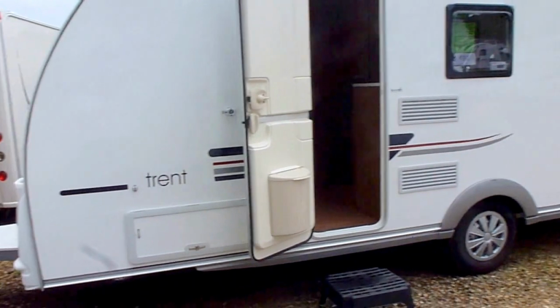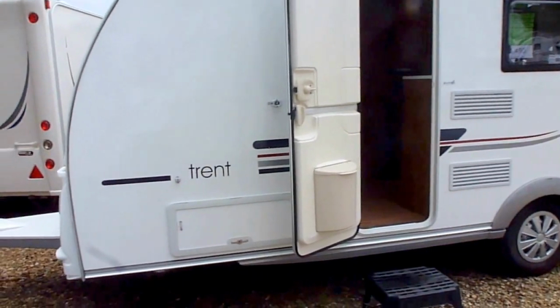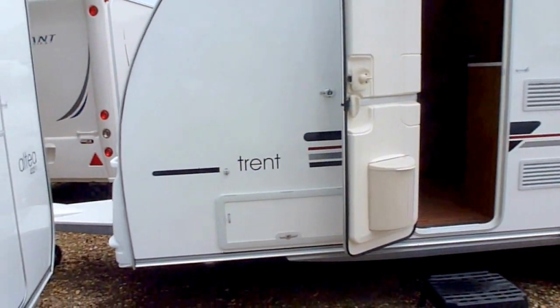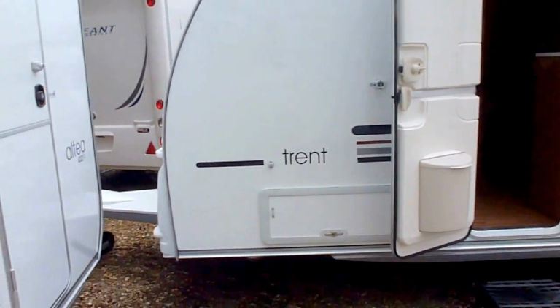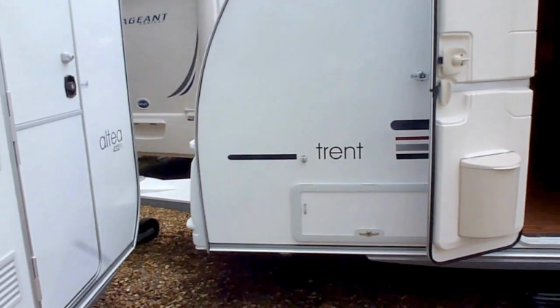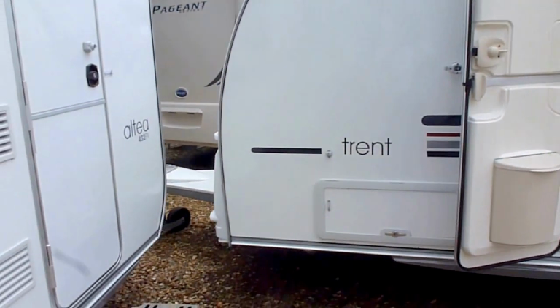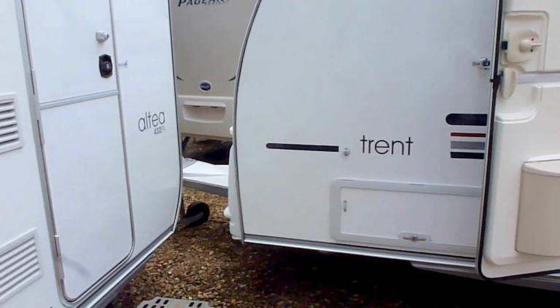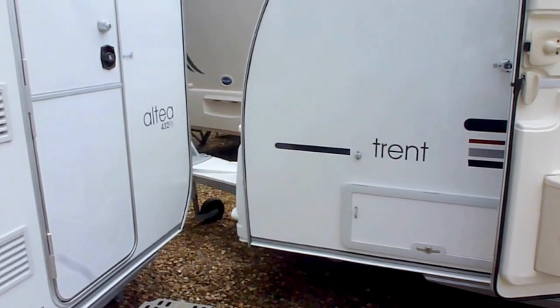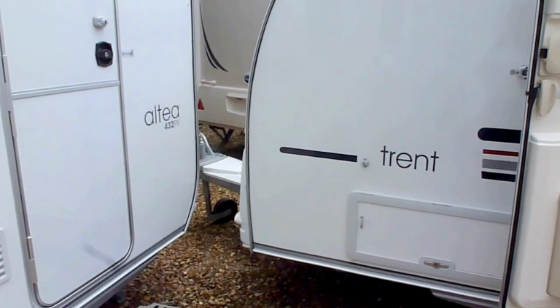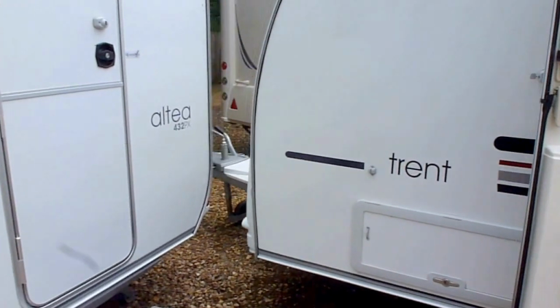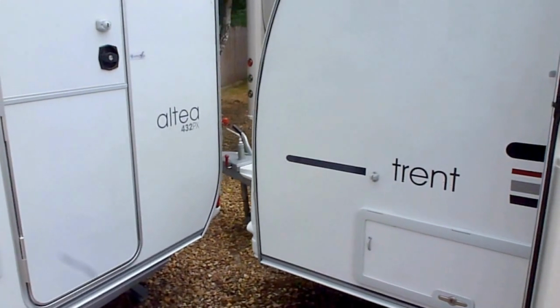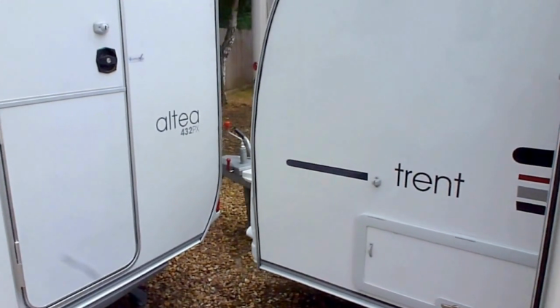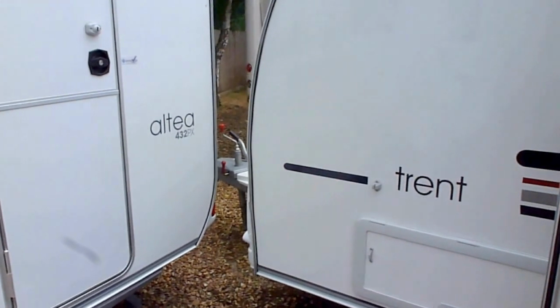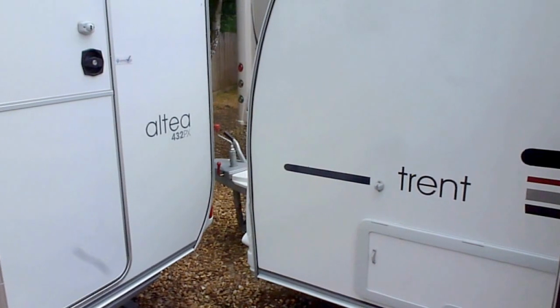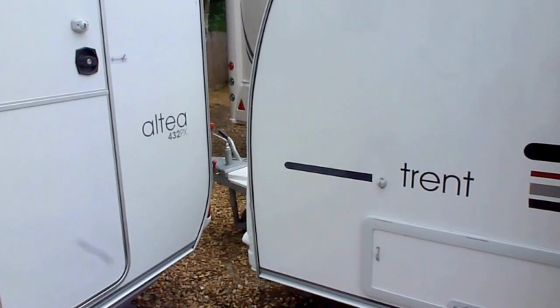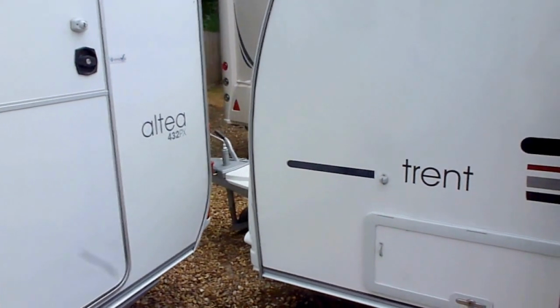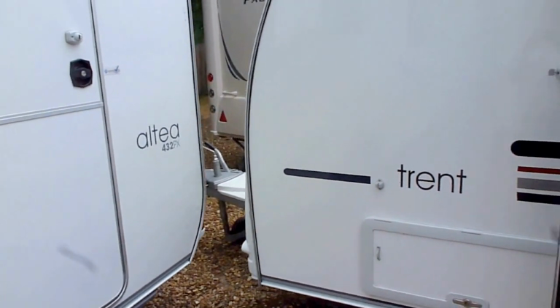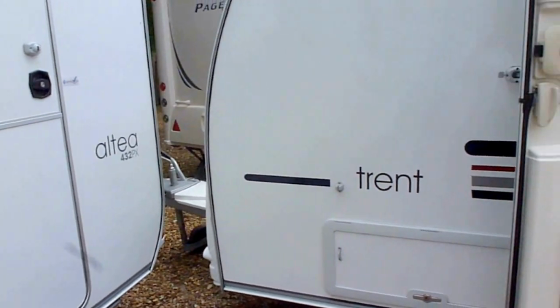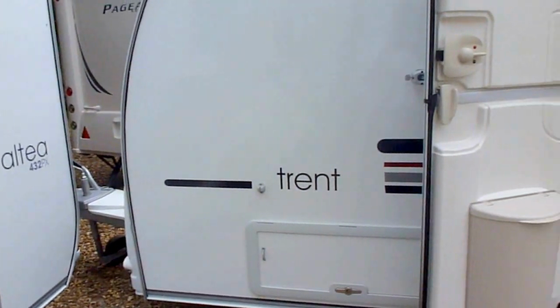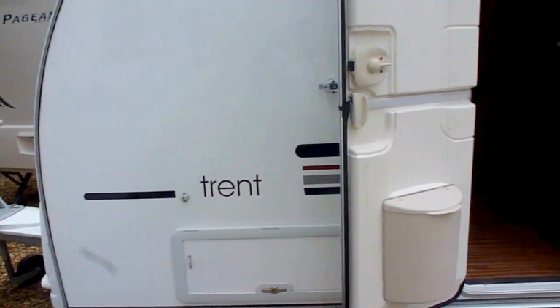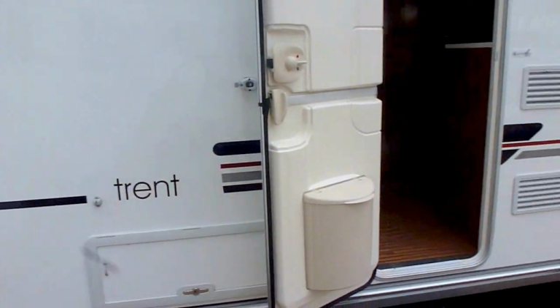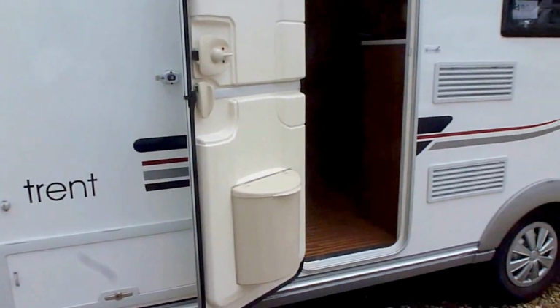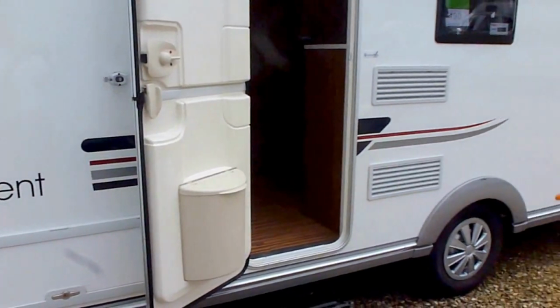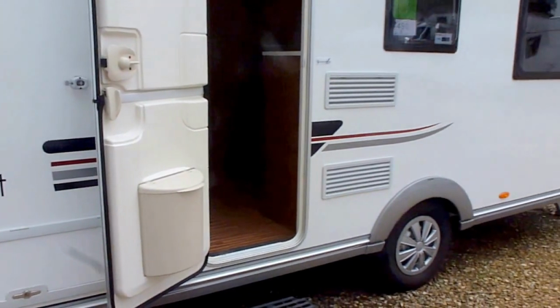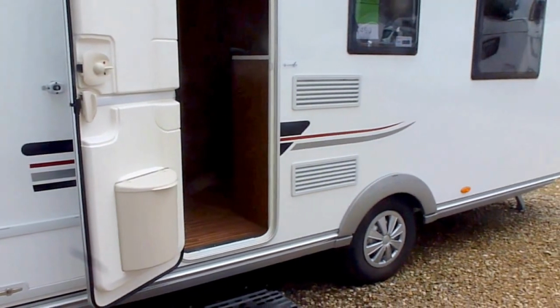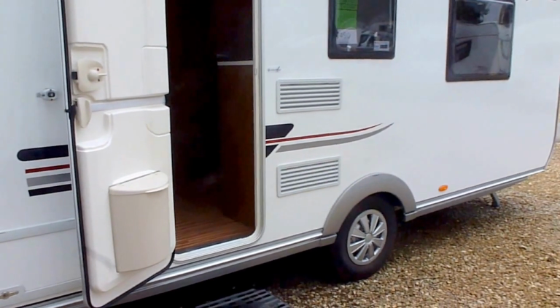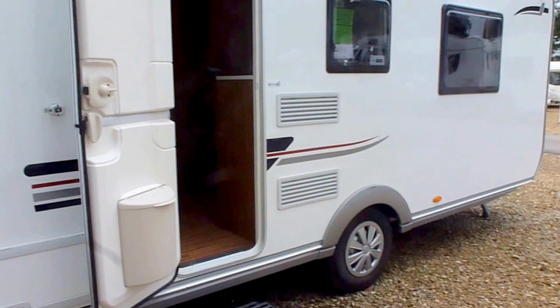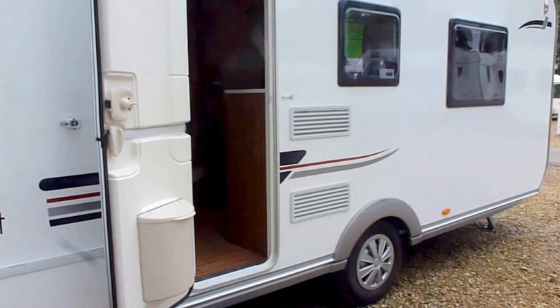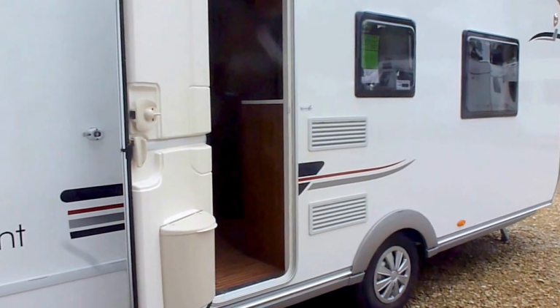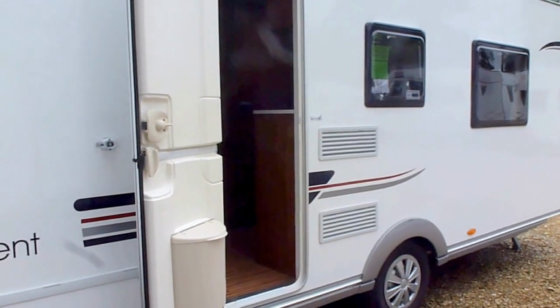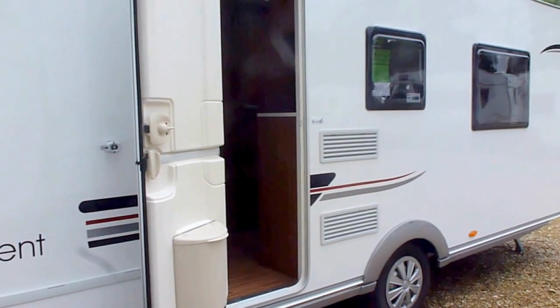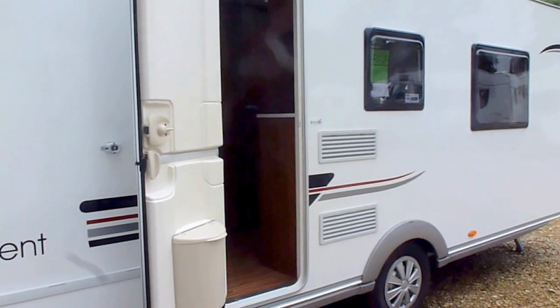You can't really see it clearly here but the A-frame is quite a long A-frame which allows space for a bike rack to go on the front, and when you turn with your vehicle you're not going to hit the bike rack, which is very important.